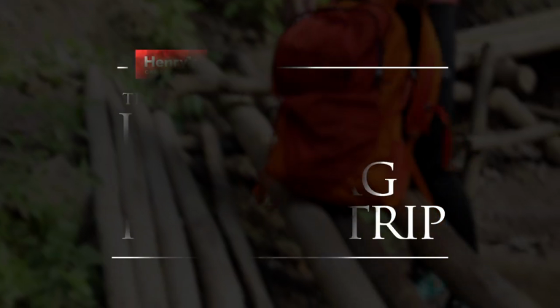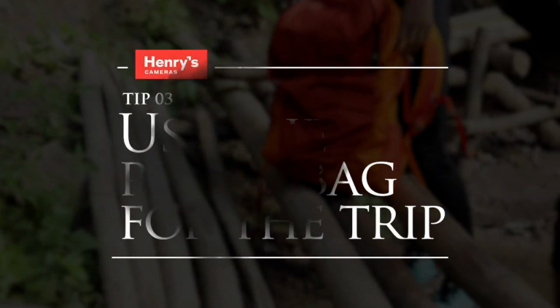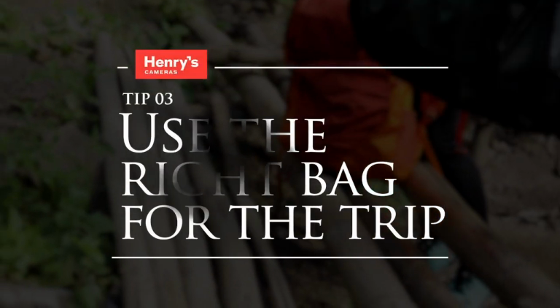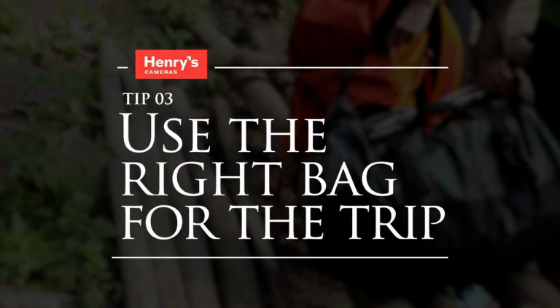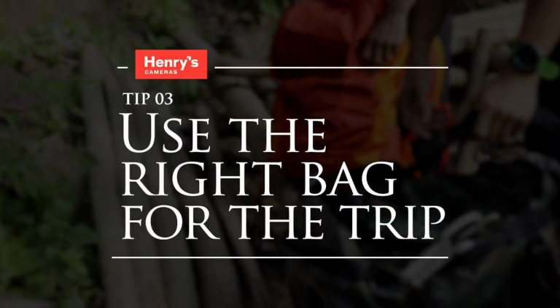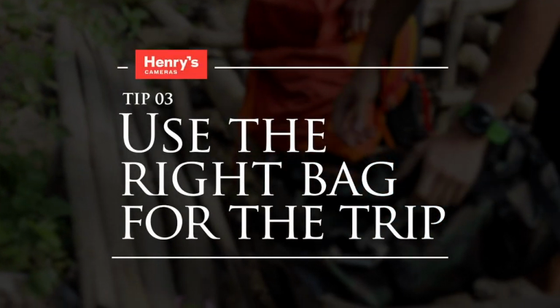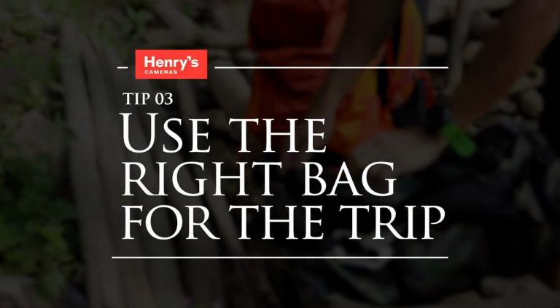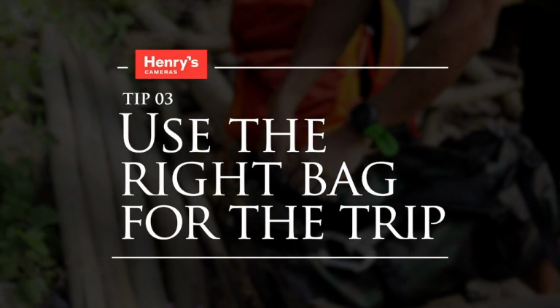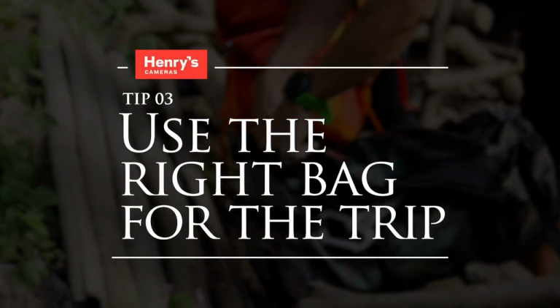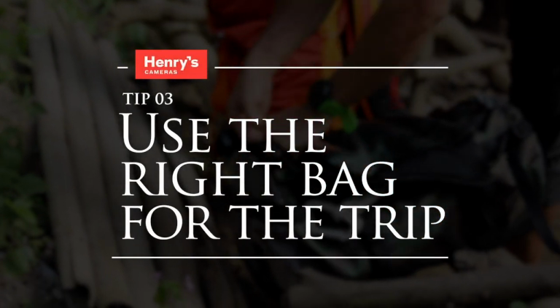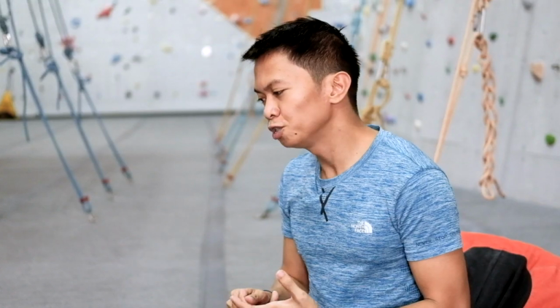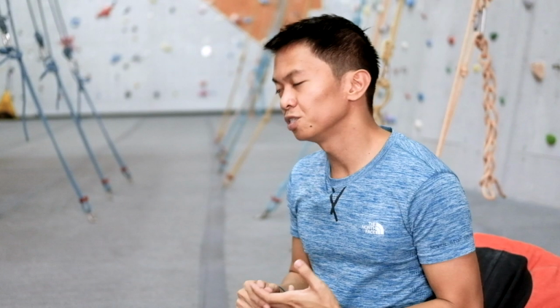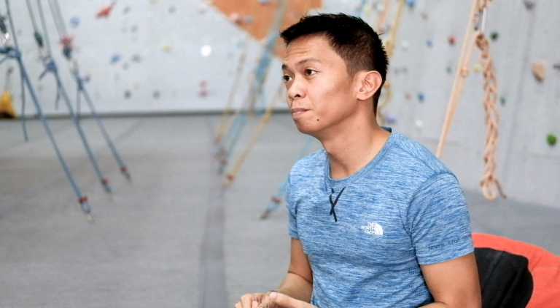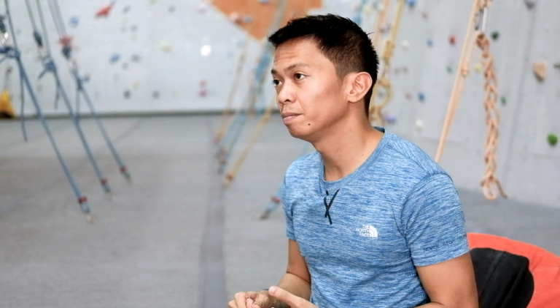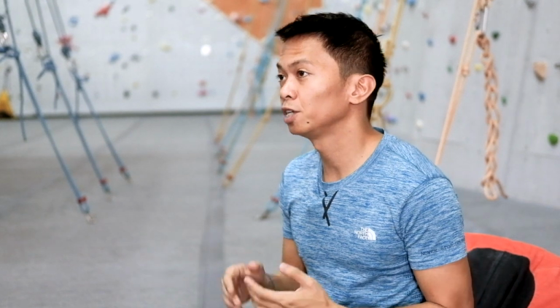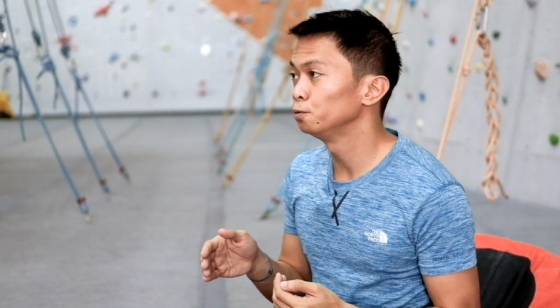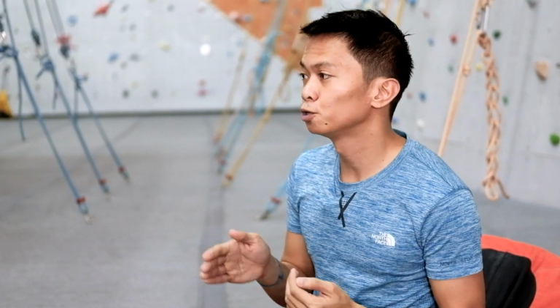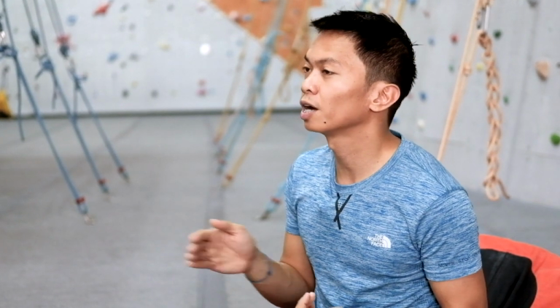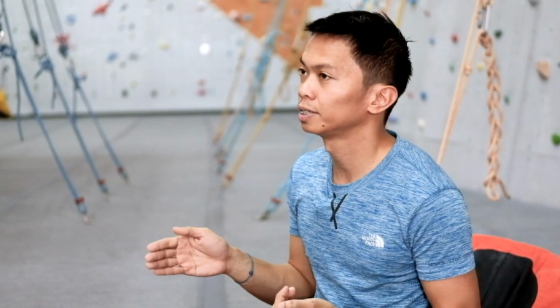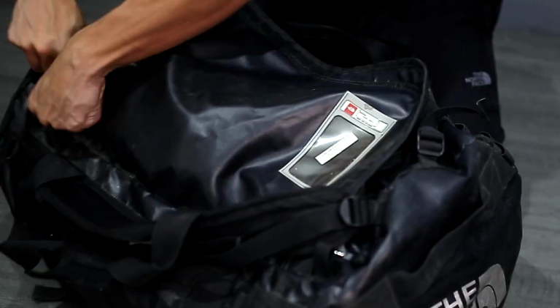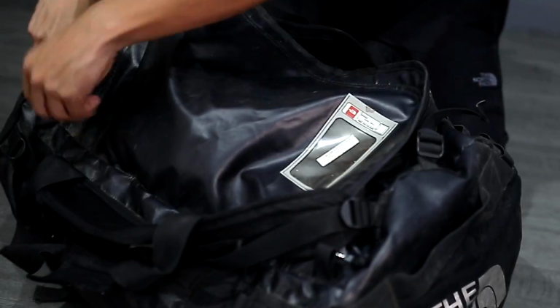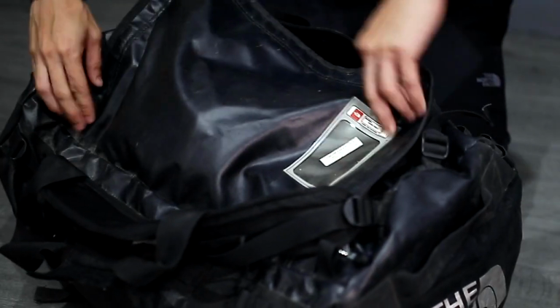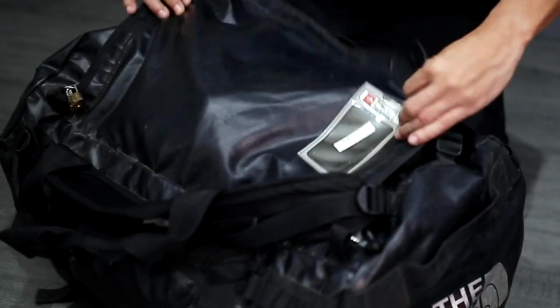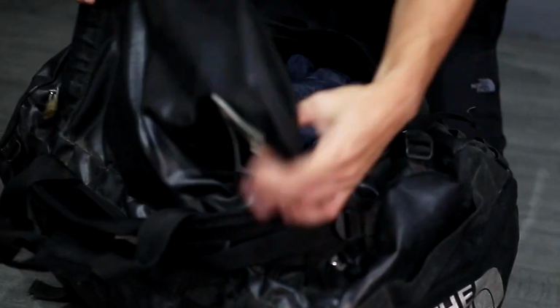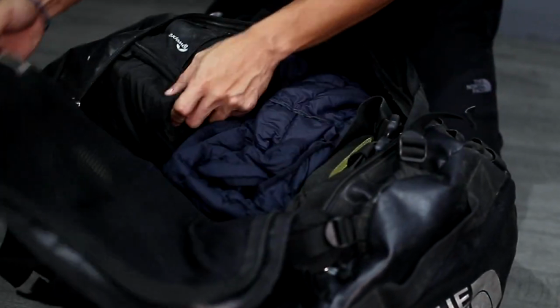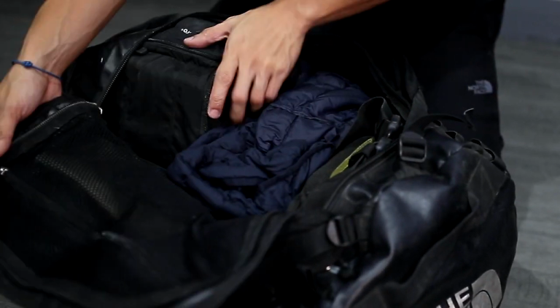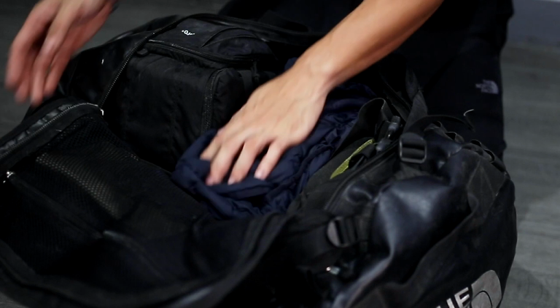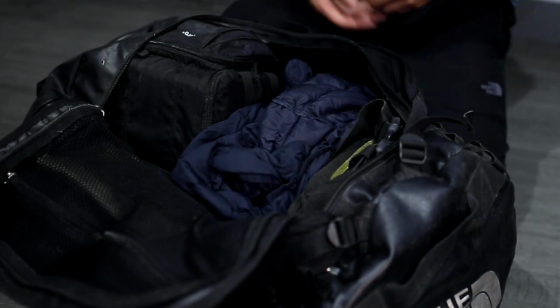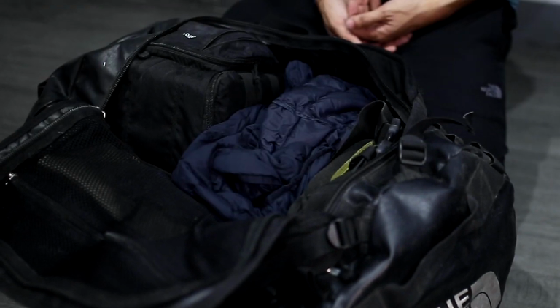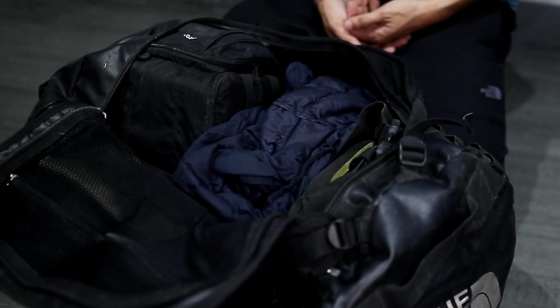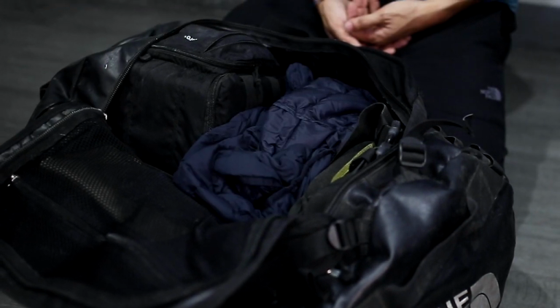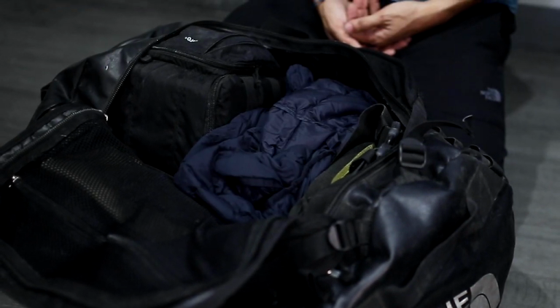Tip number three: use the right type of bag for the trip. Bags have different functions. I usually use a duffel bag because I do shorter hikes — it gives me quicker access. When you open the lid, everything's laid out in front of you.